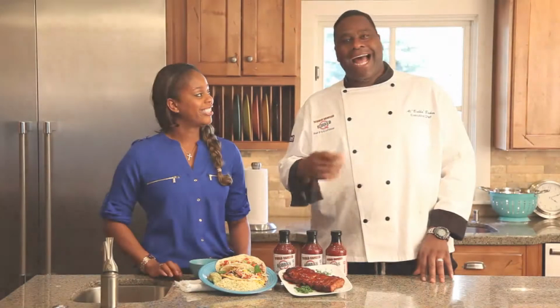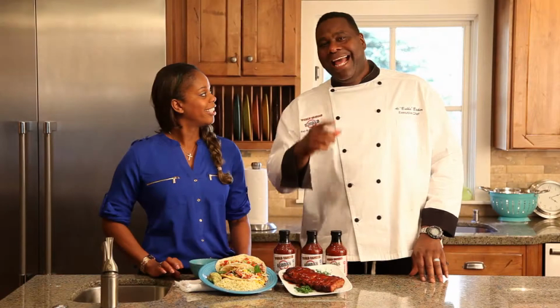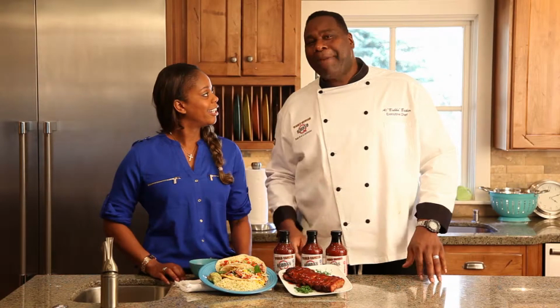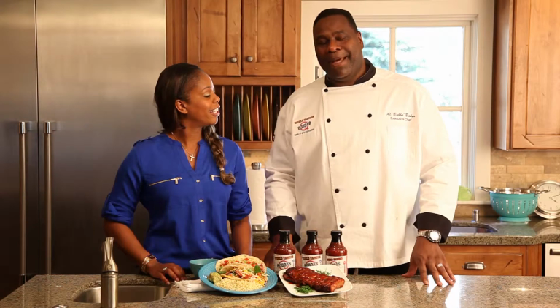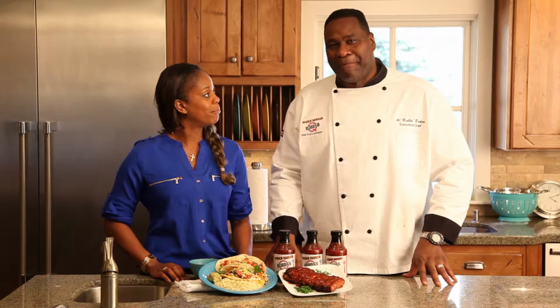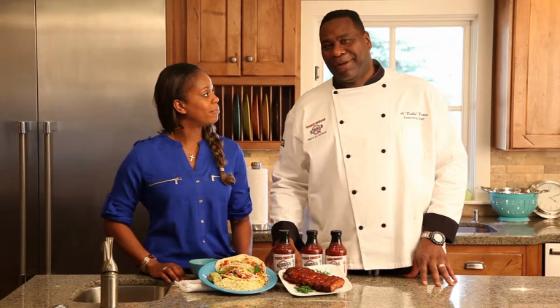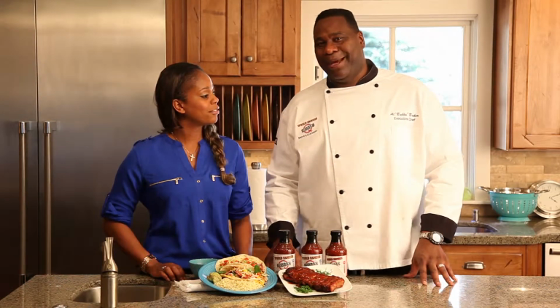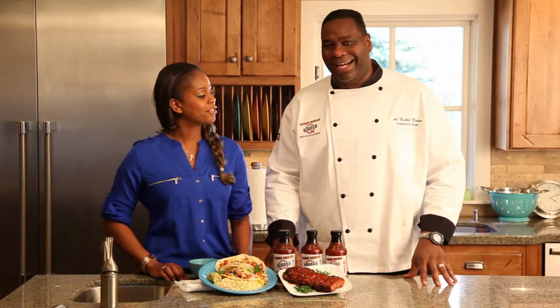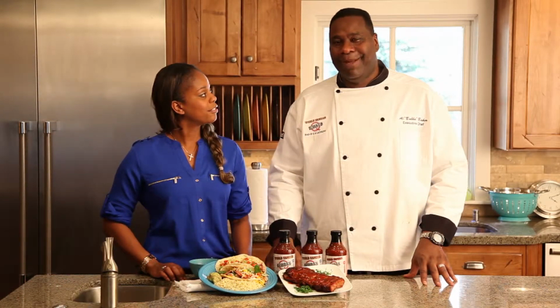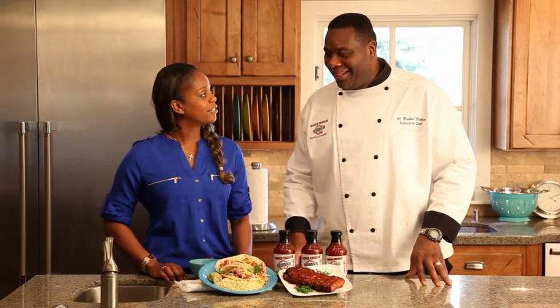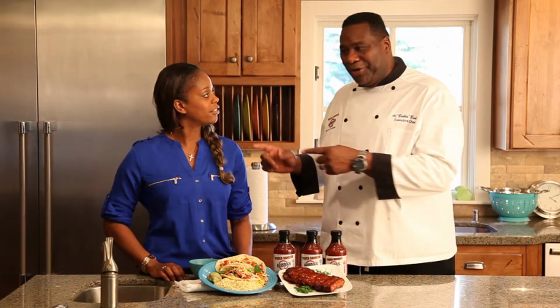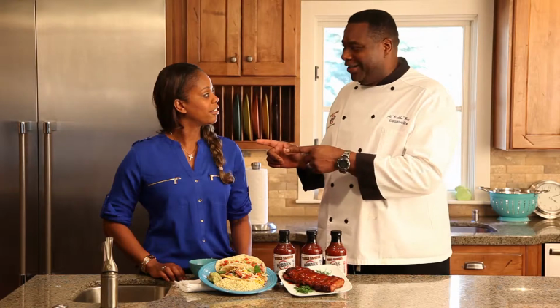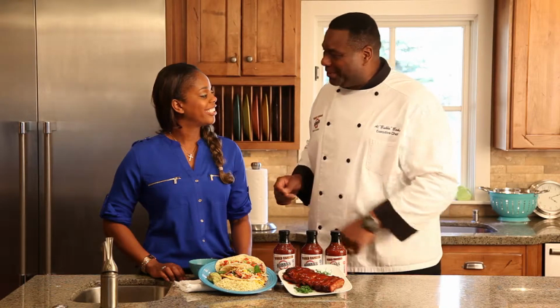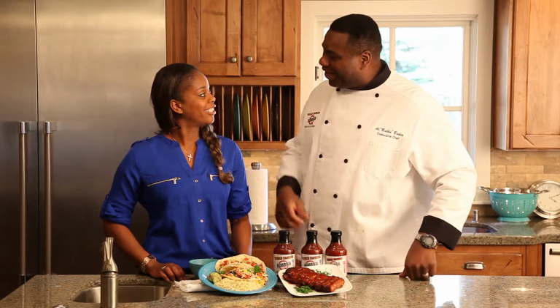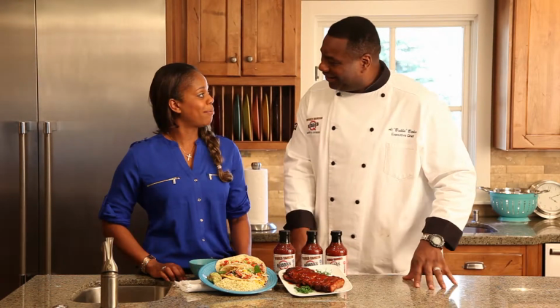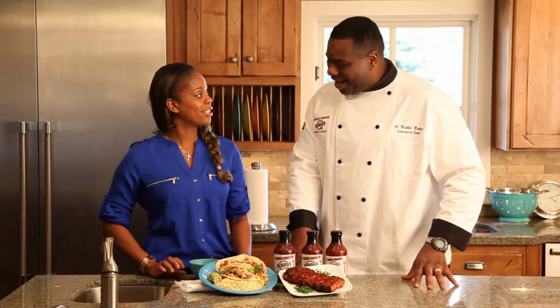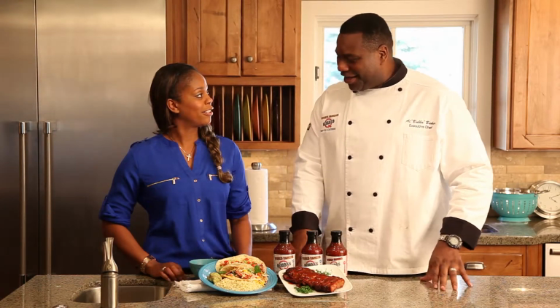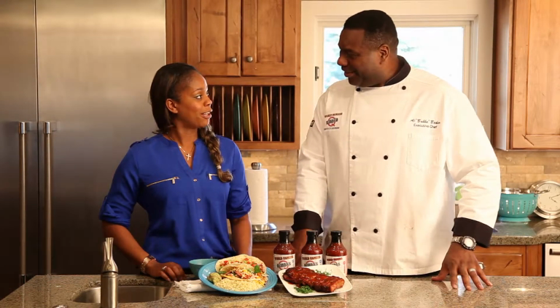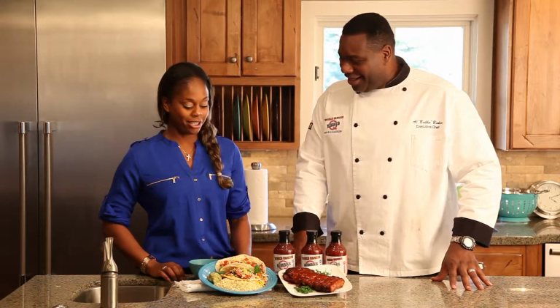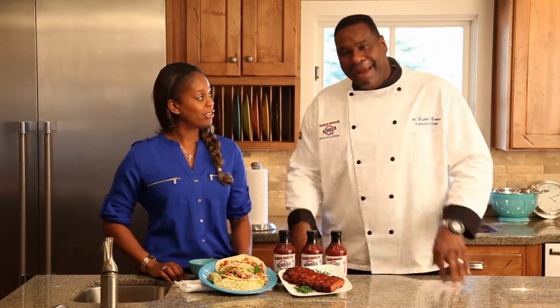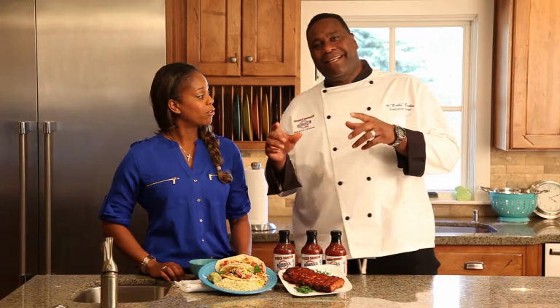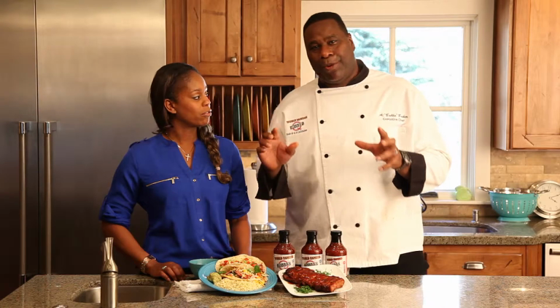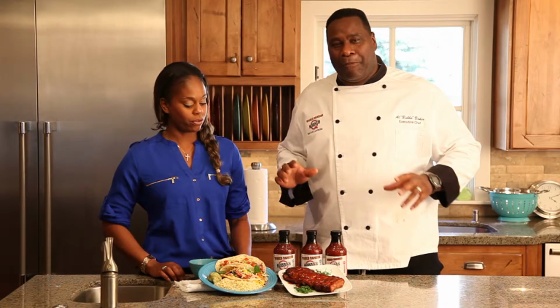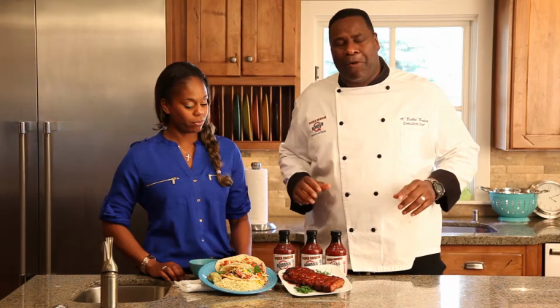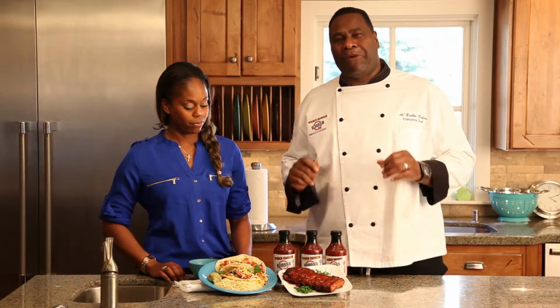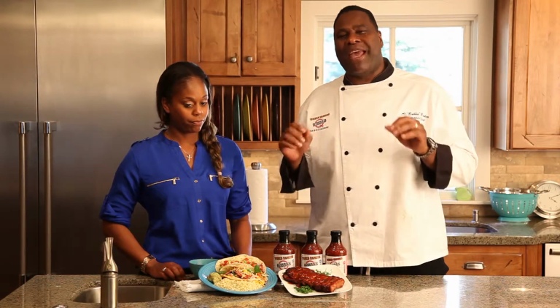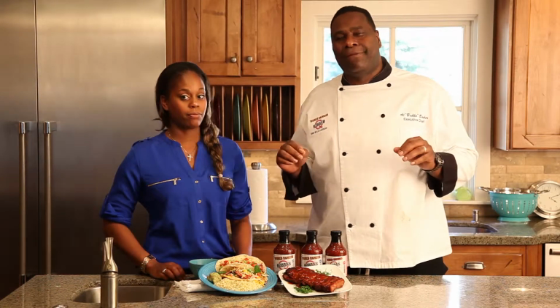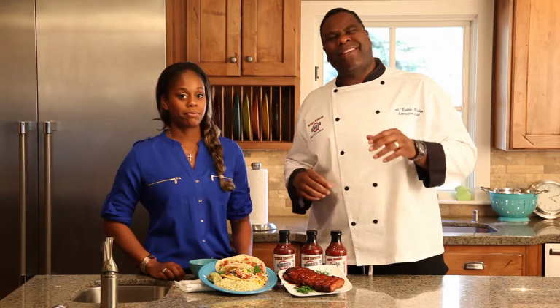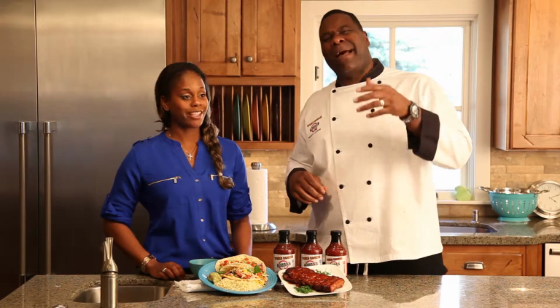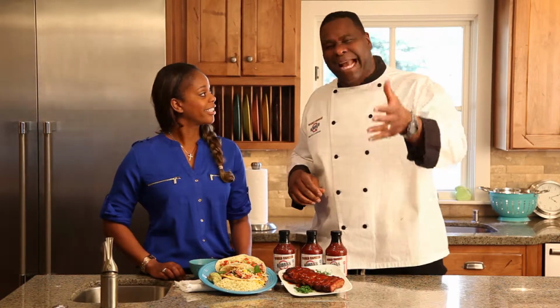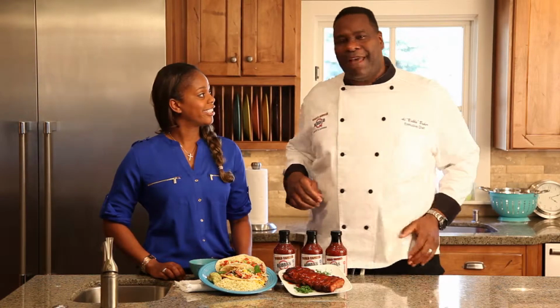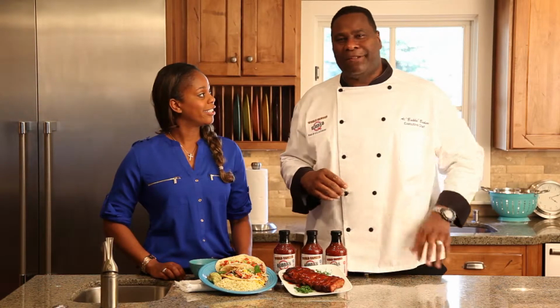Hi, I'm Al Bubba Baker from BubbasBonelessRibs.com, and this beautiful young lady is my daughter. Hey Pops. Hey Britt, how you doing? I'm doing good. Brittney's got a twist on probably one of my most favorite — or I should say my second favorite — recipe.